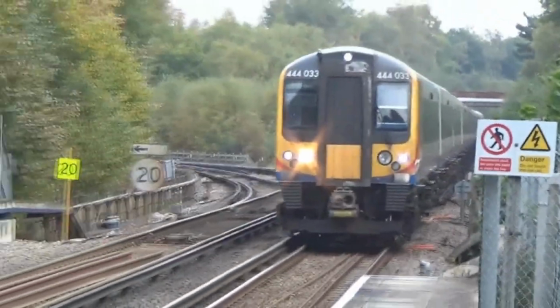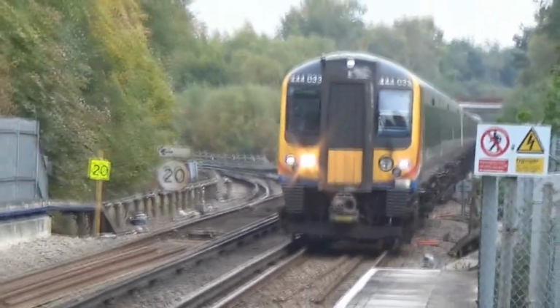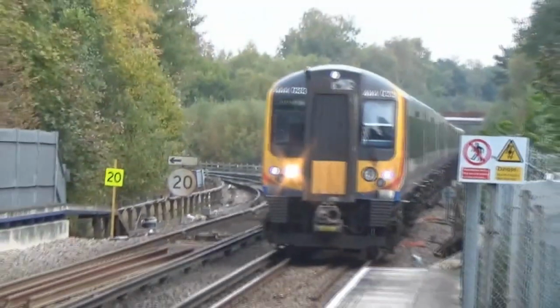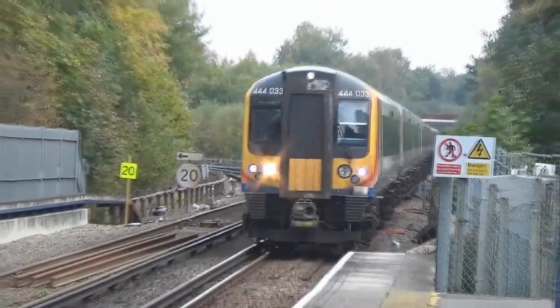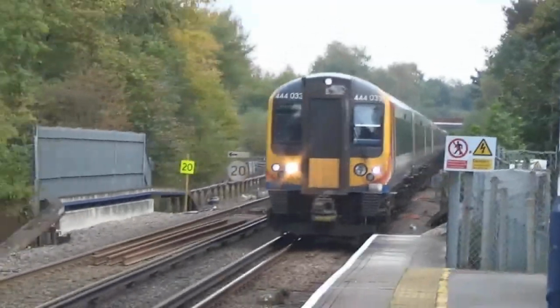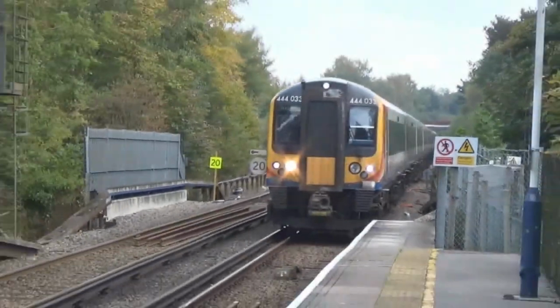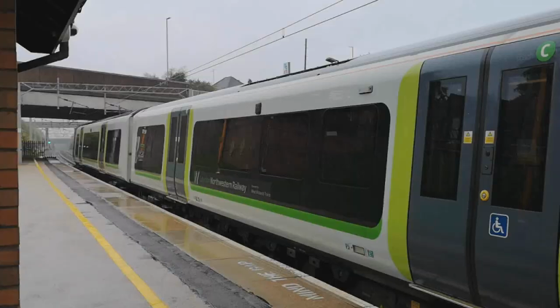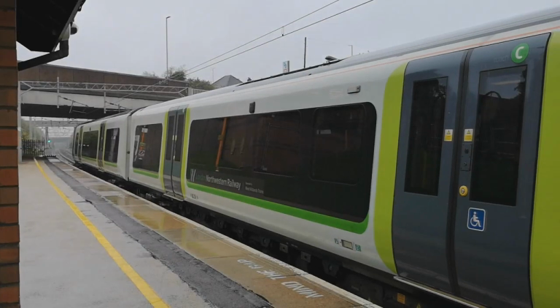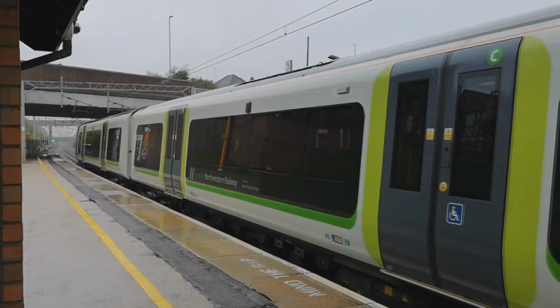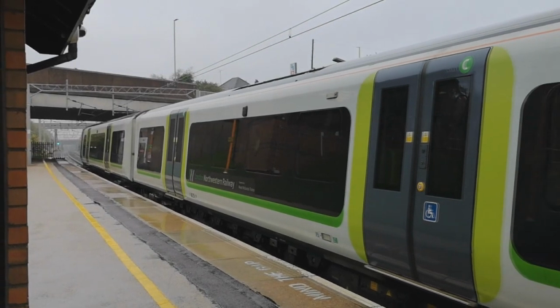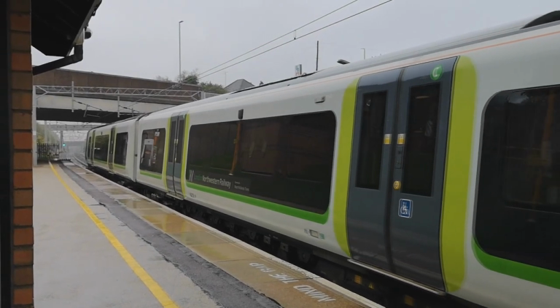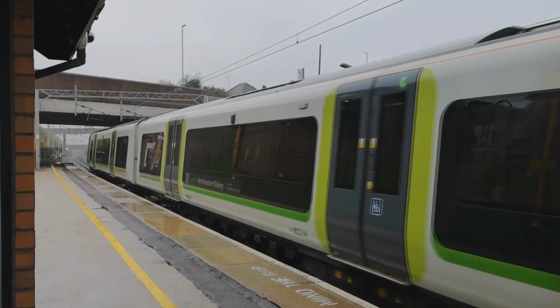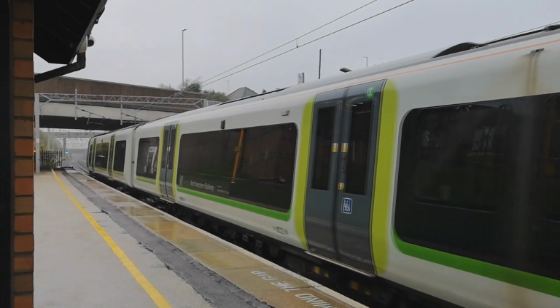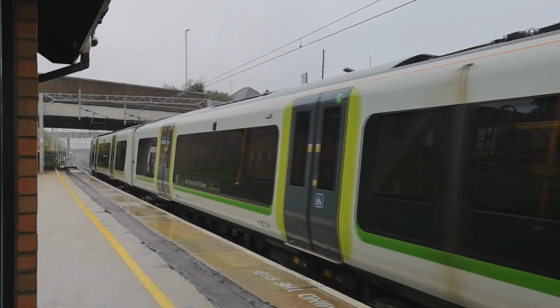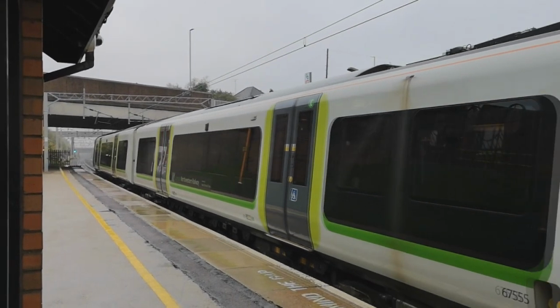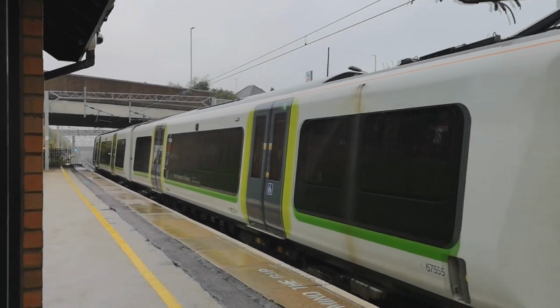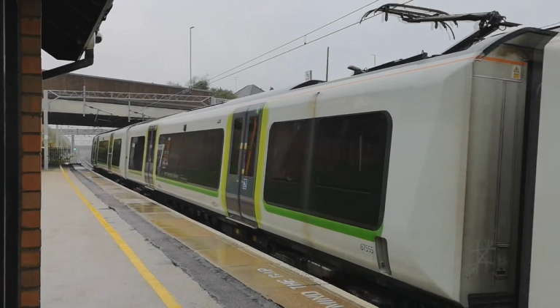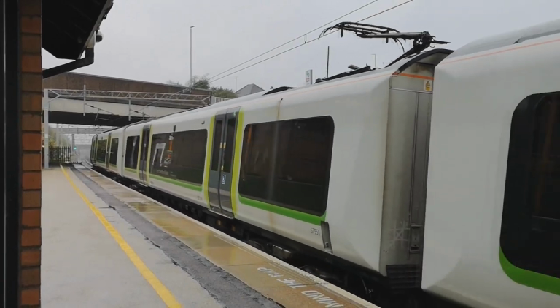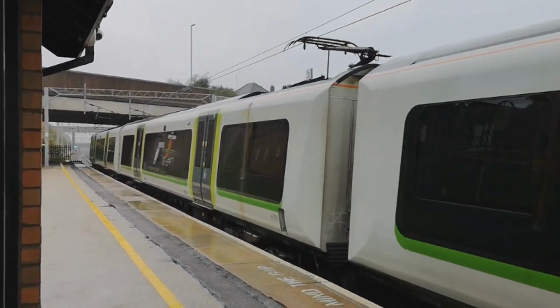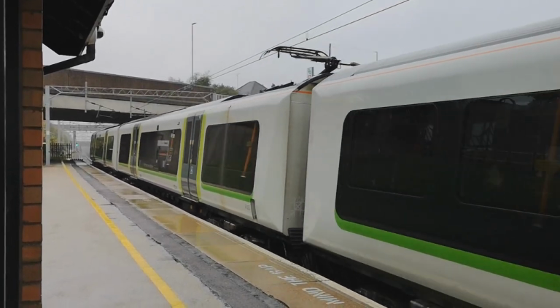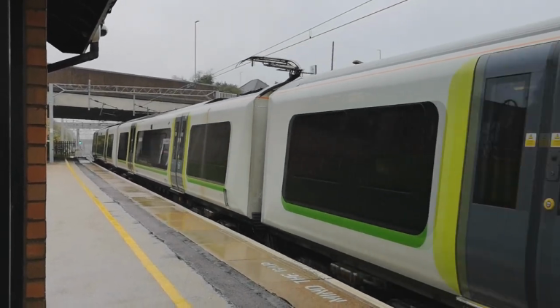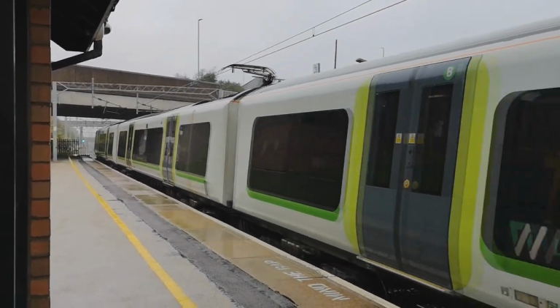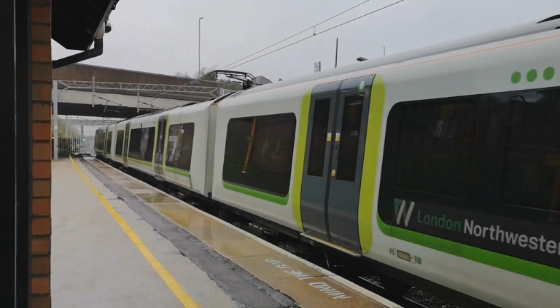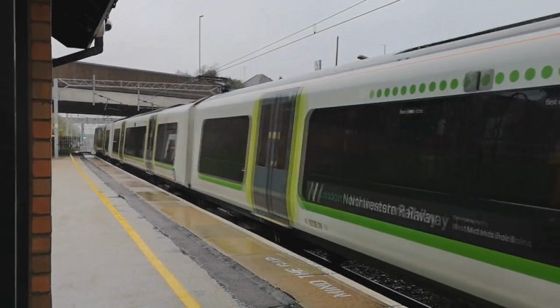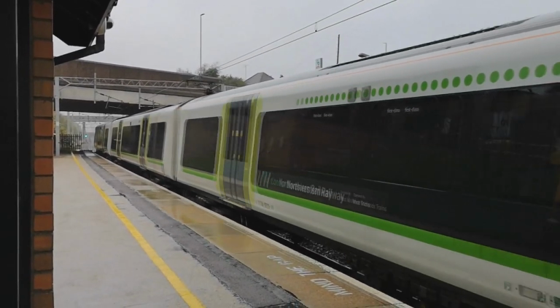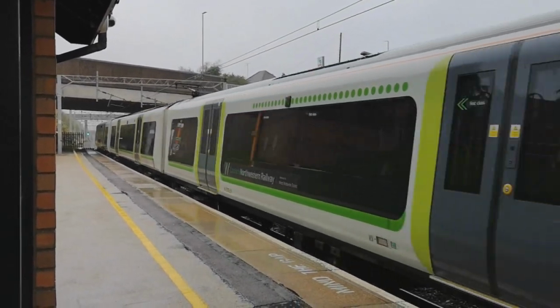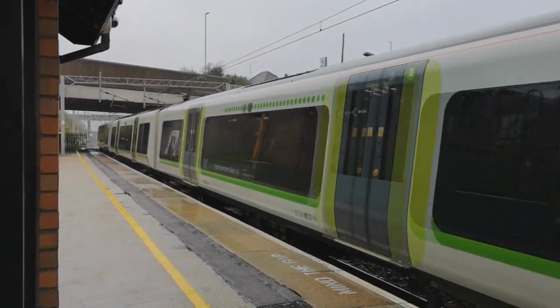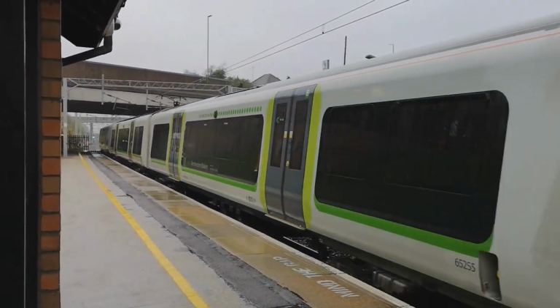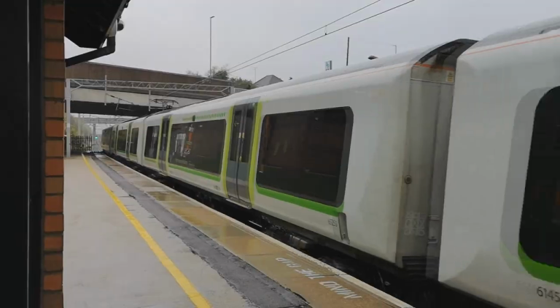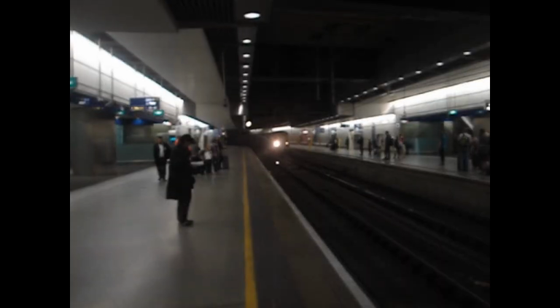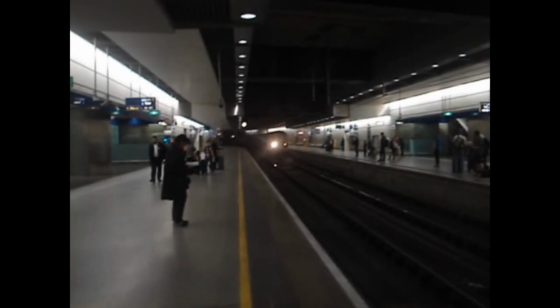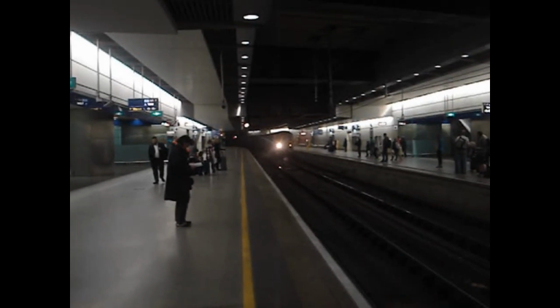a method used predominantly in the southern region, or those glorious Christmas cables knitted together by pixies and fairies called overhead wires. These are used everywhere else that is not in the southern region.